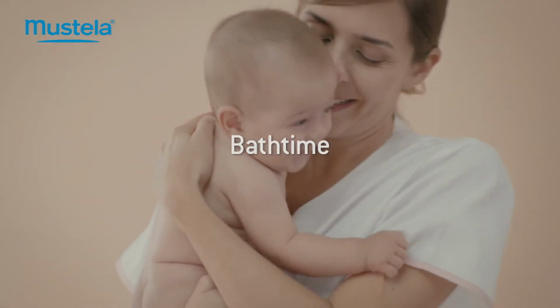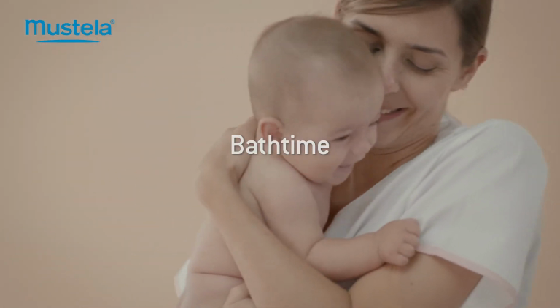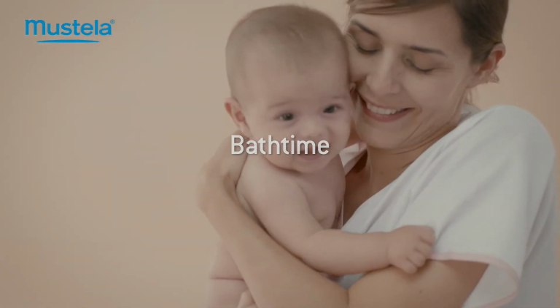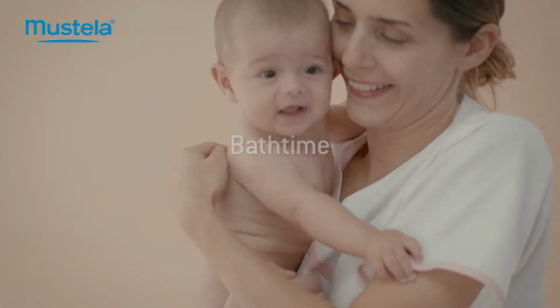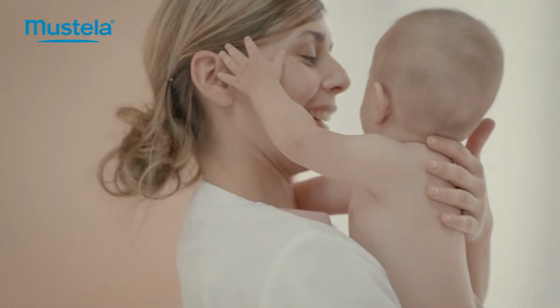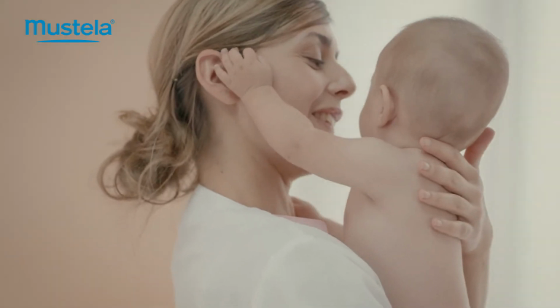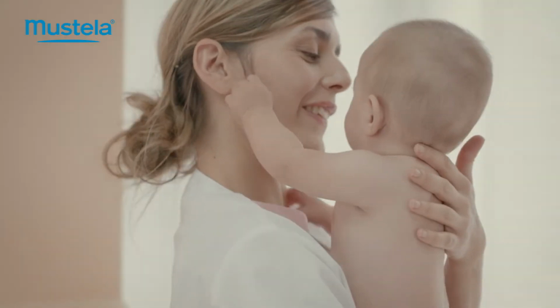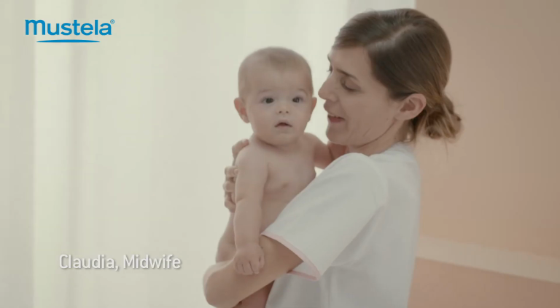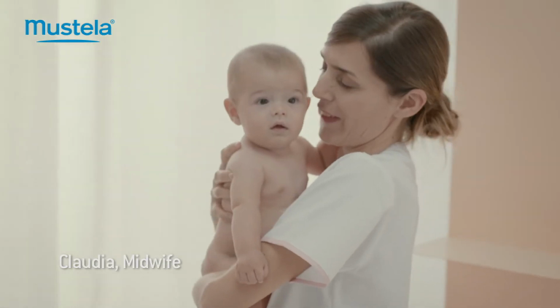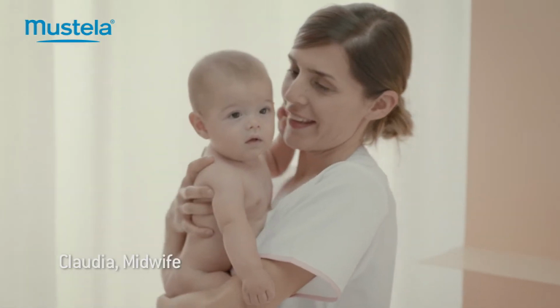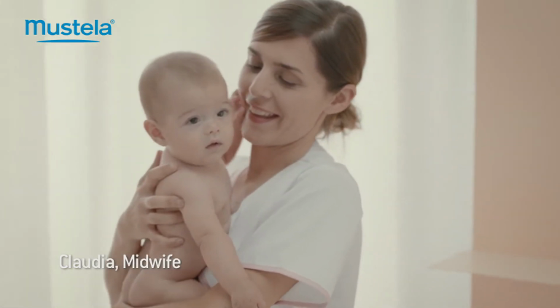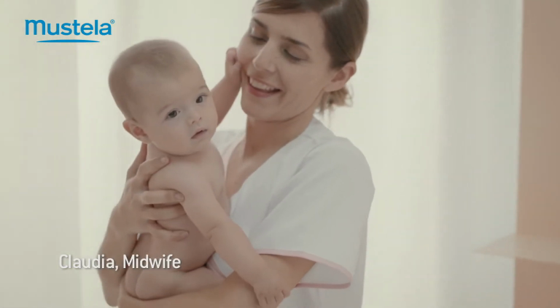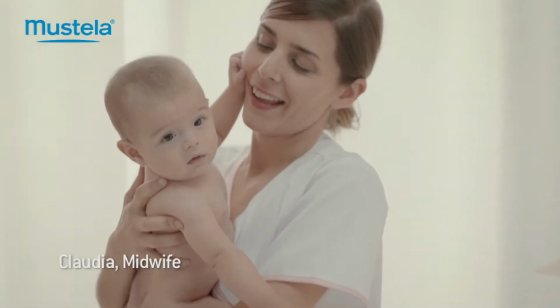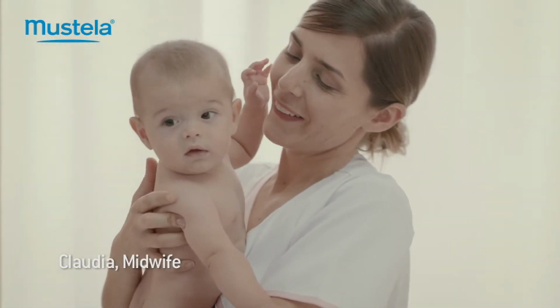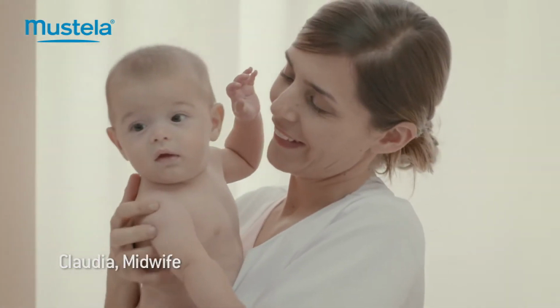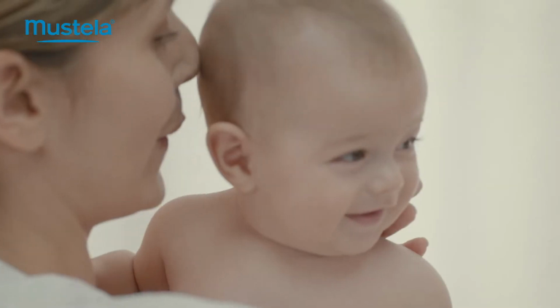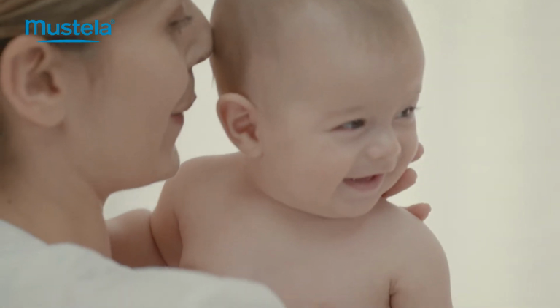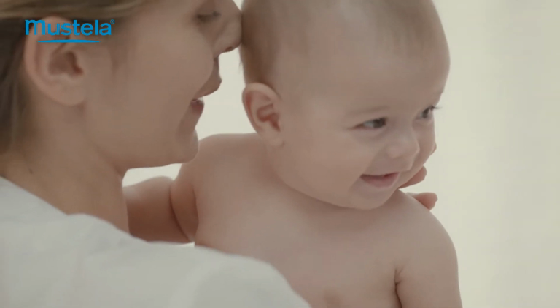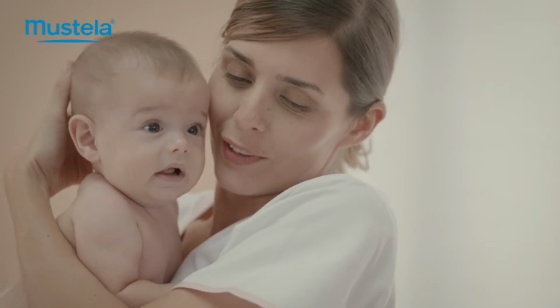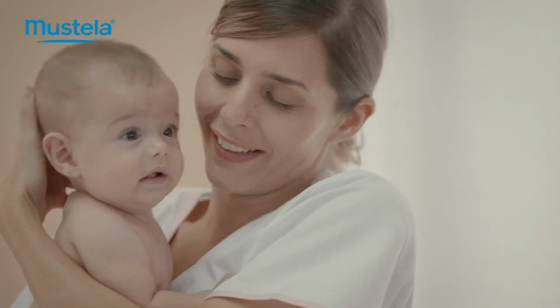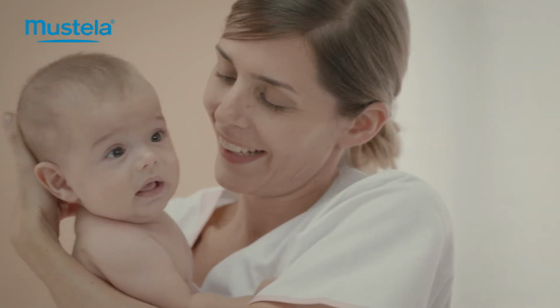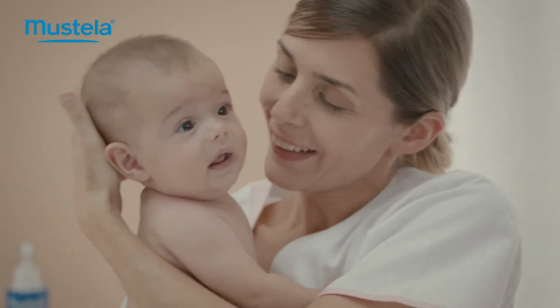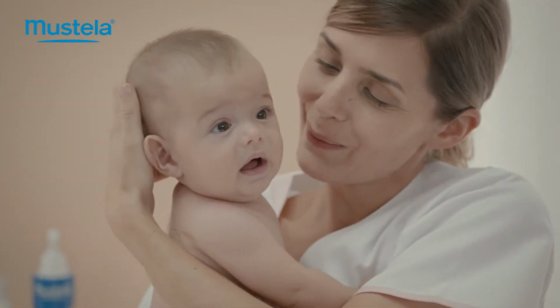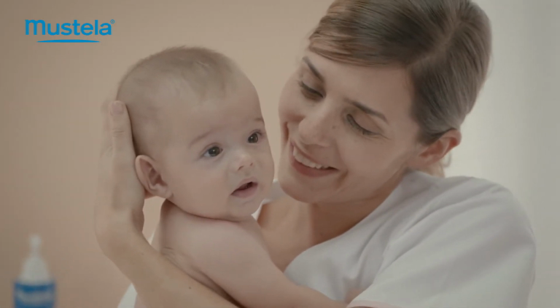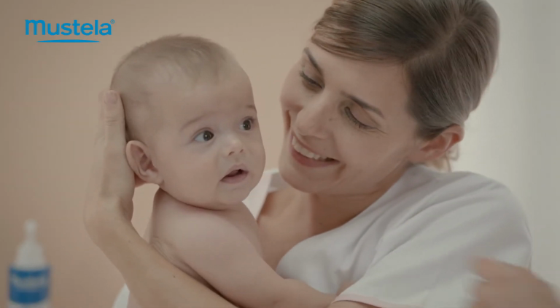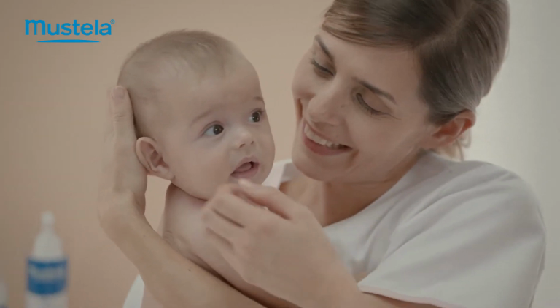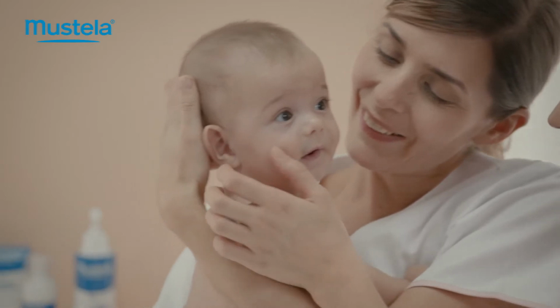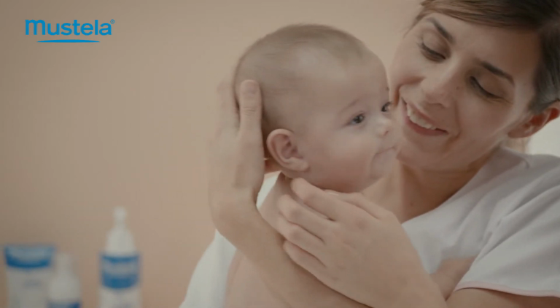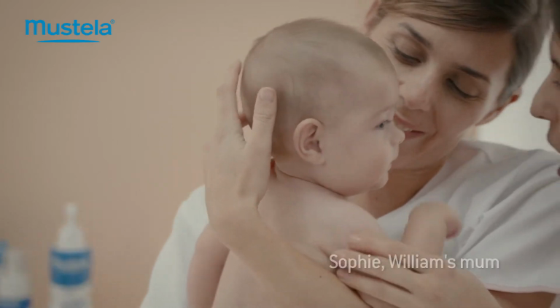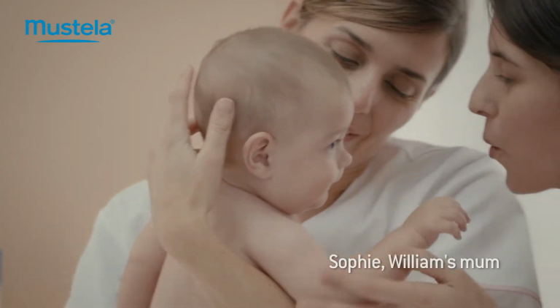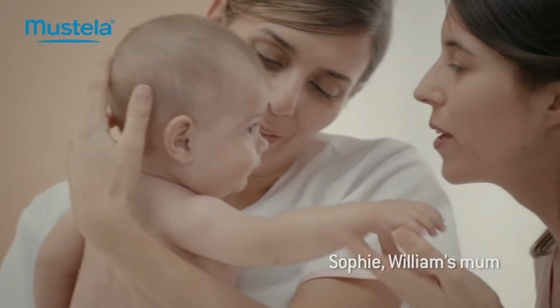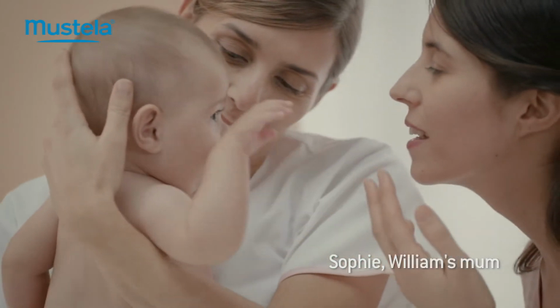Bath time is a special moment for baby, a chance to rediscover the sensations he experienced in the womb. It's a reassuring time, one of discovery, and it's necessary for his sensory development. It's also a daily ritual that fosters good skin hygiene.